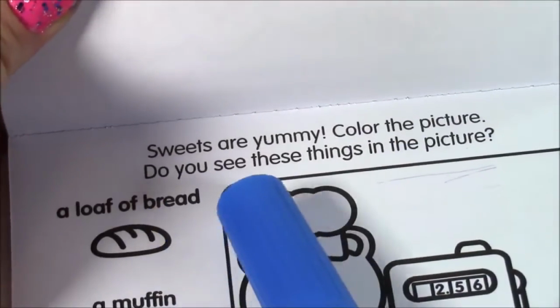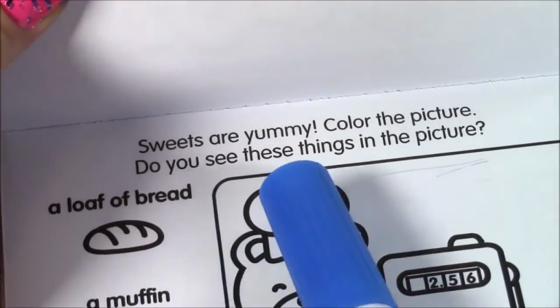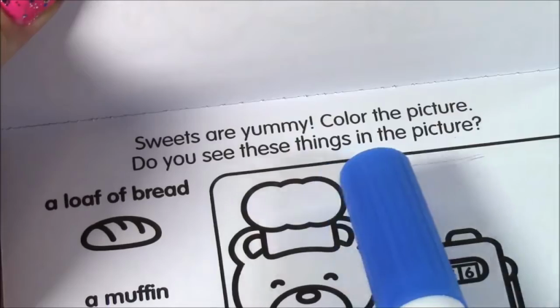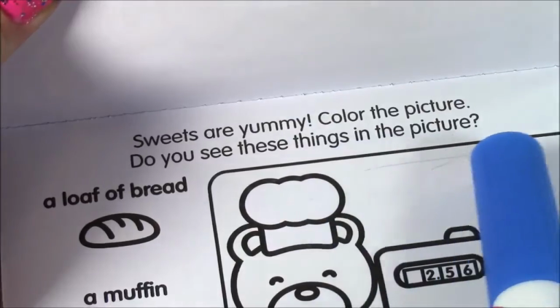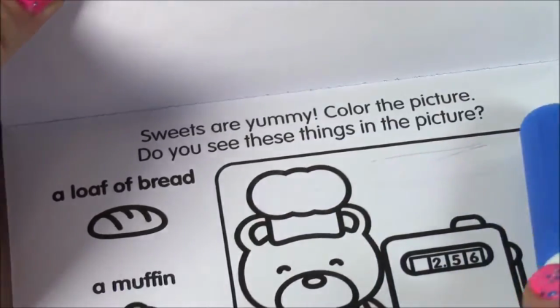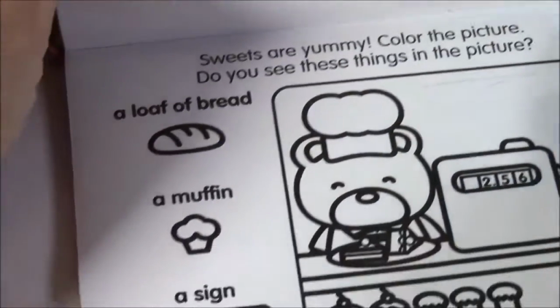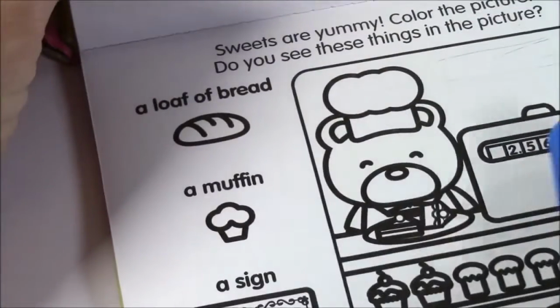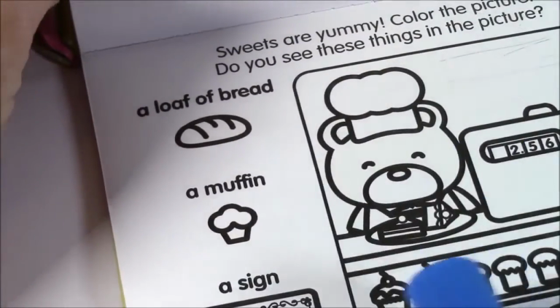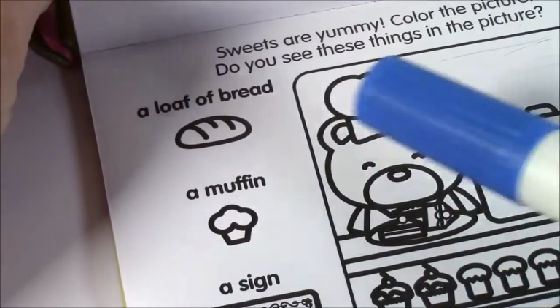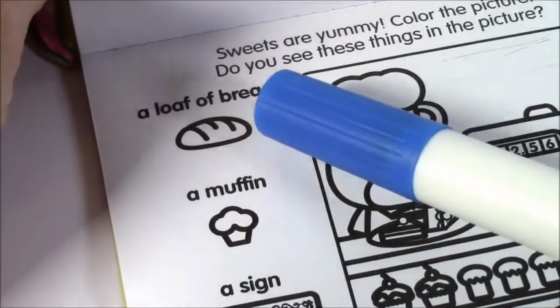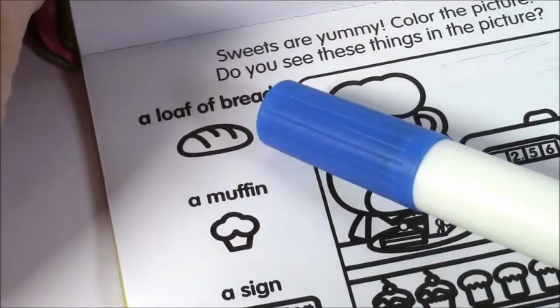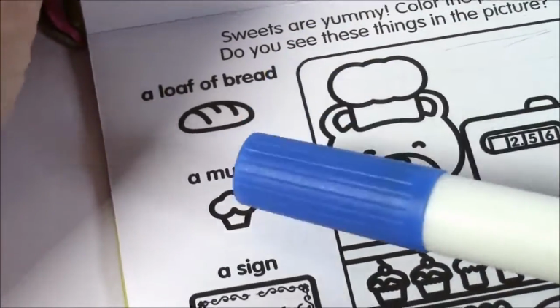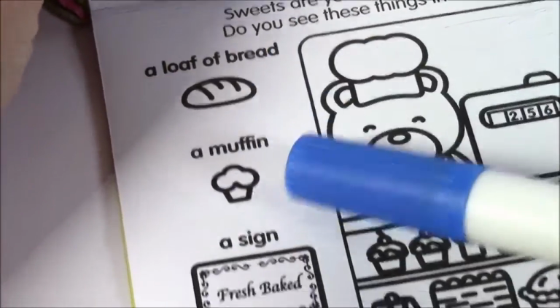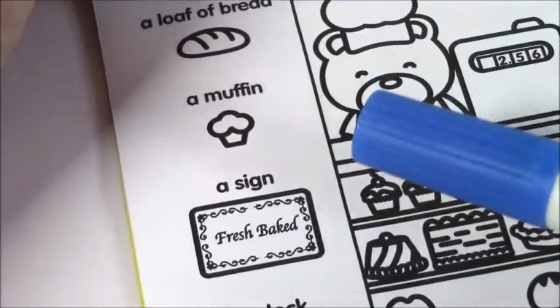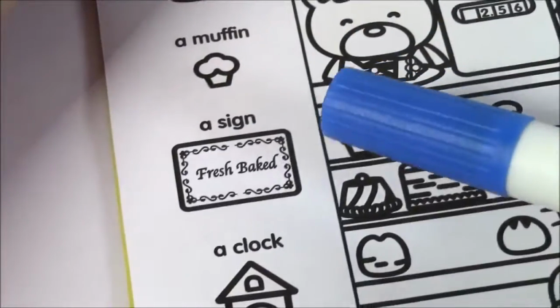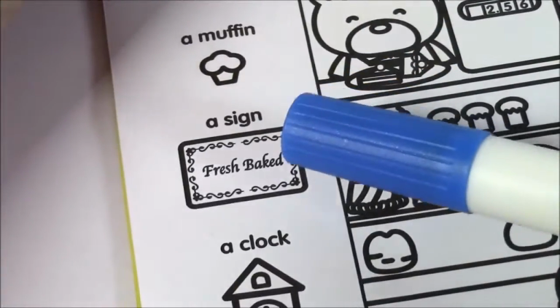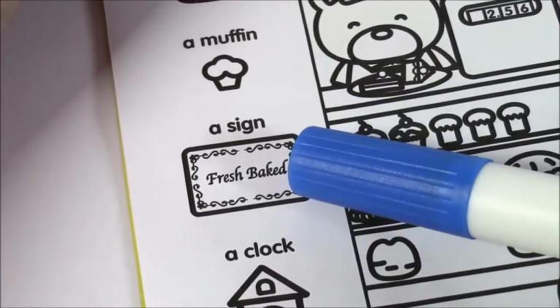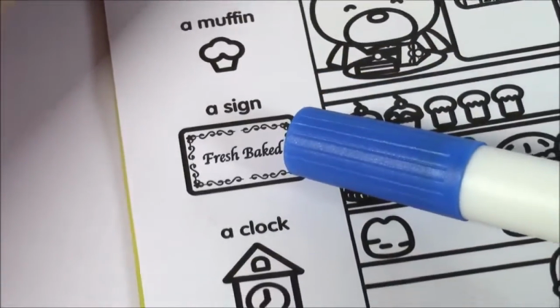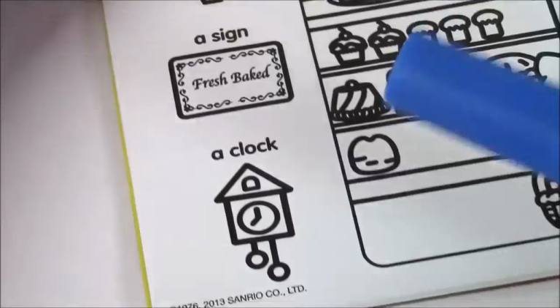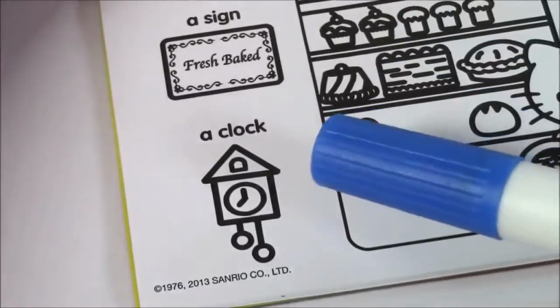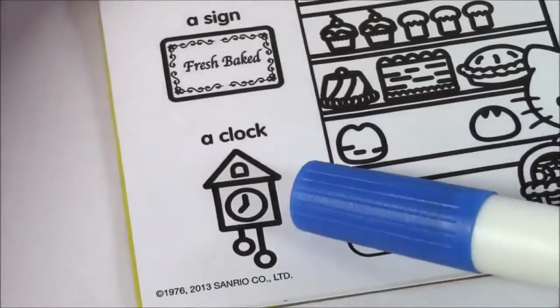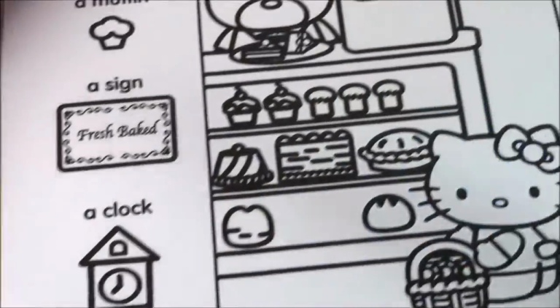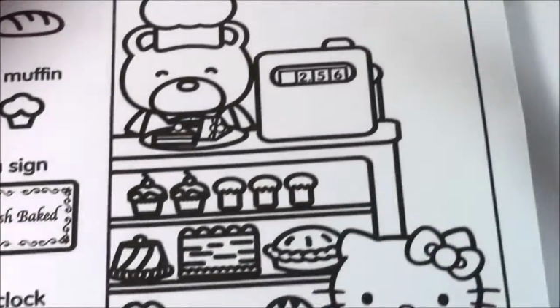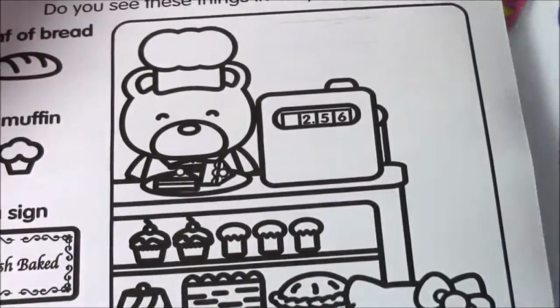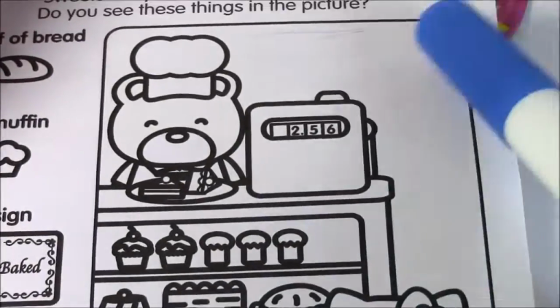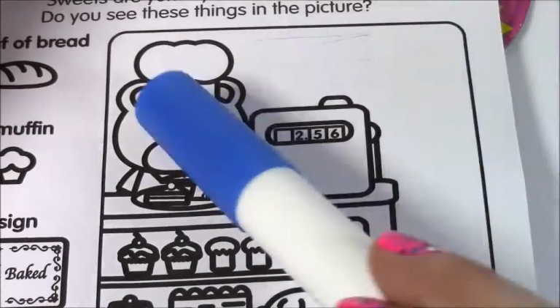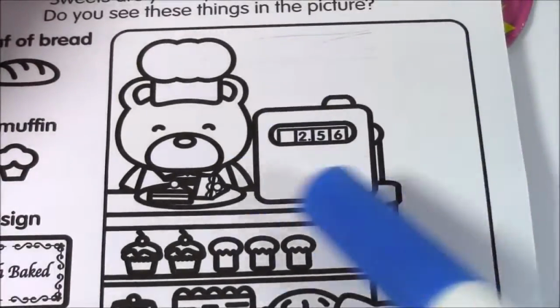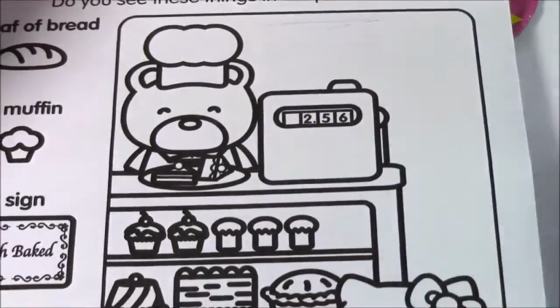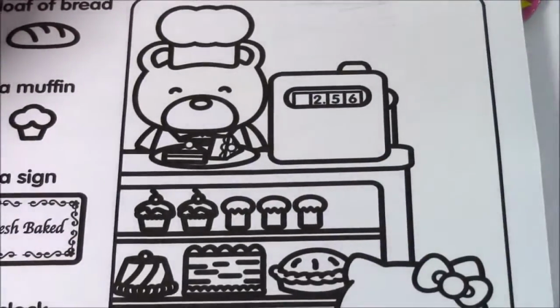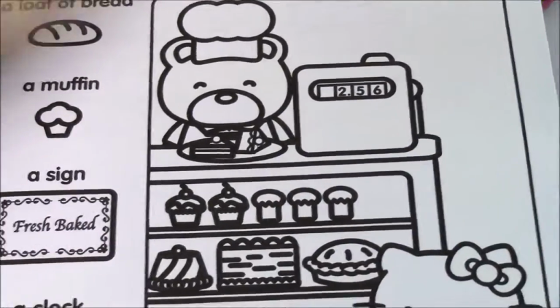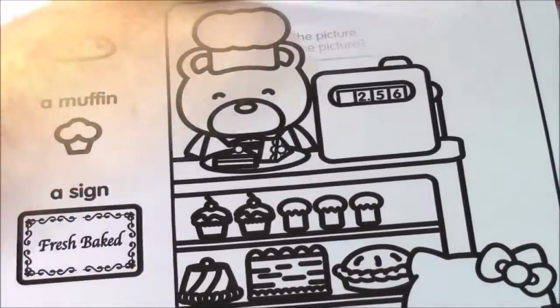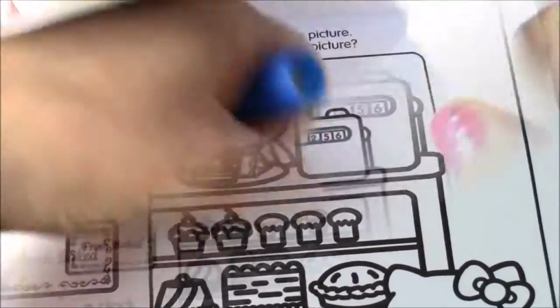Do you see these things in the picture? We're going to see a loaf of bread, a muffin, a fresh bake sign, and a clock. Let's start coloring to see if we find those things.